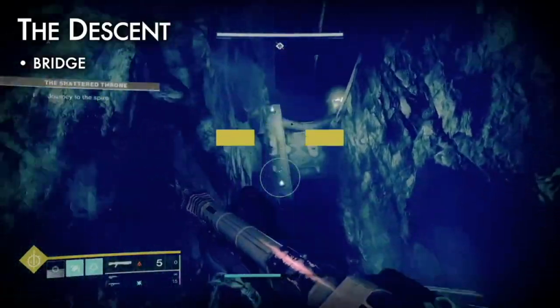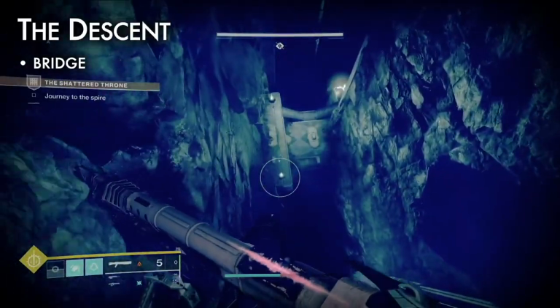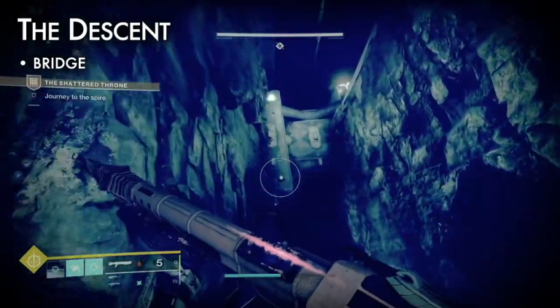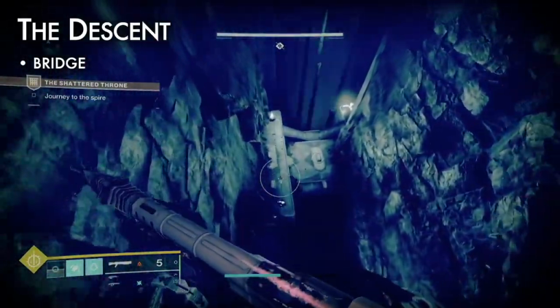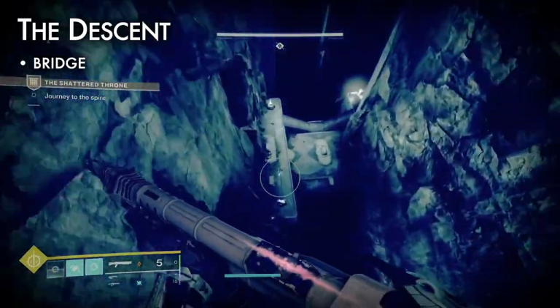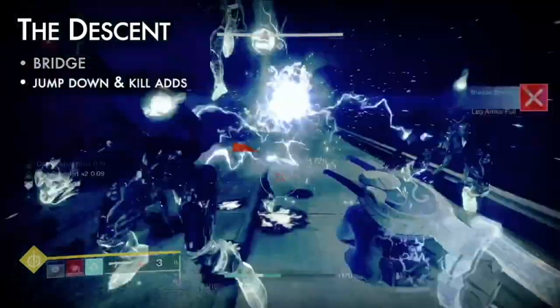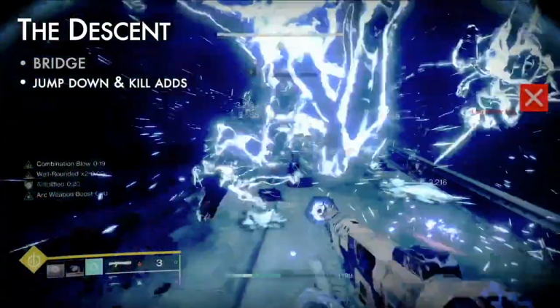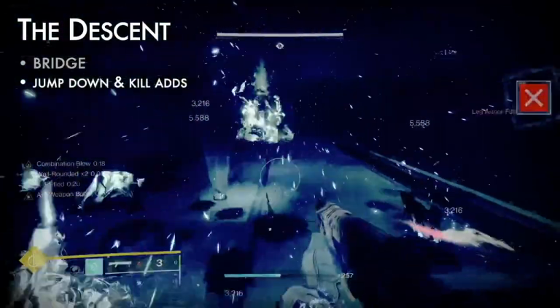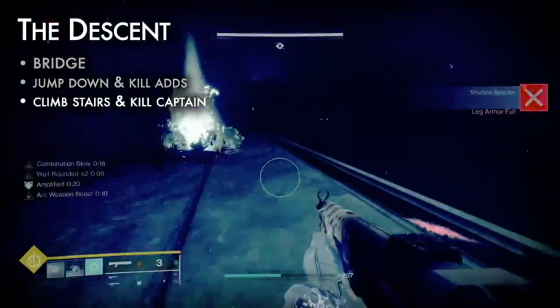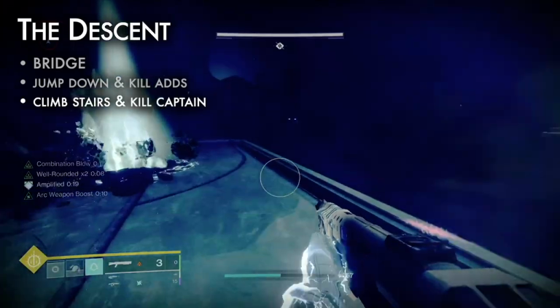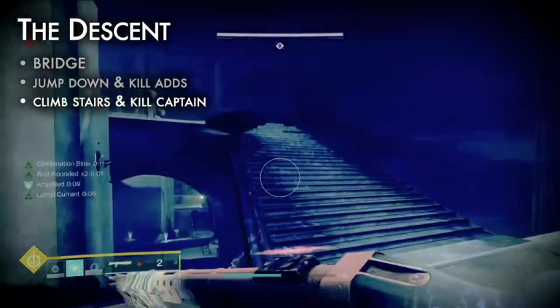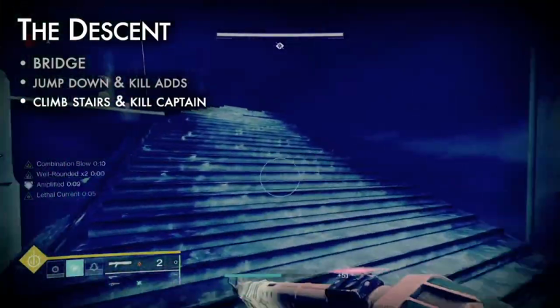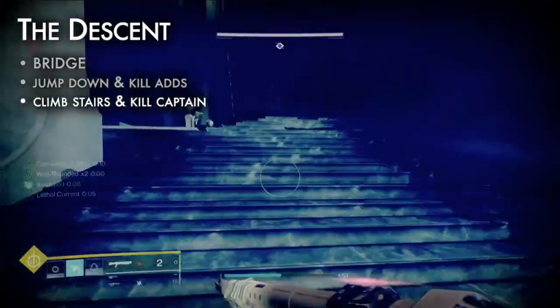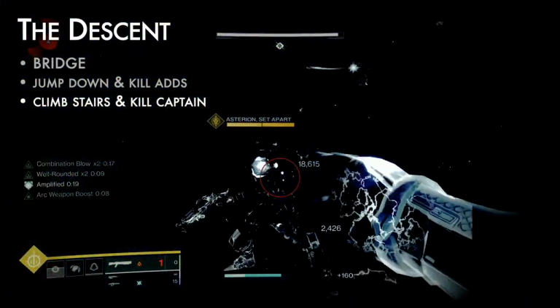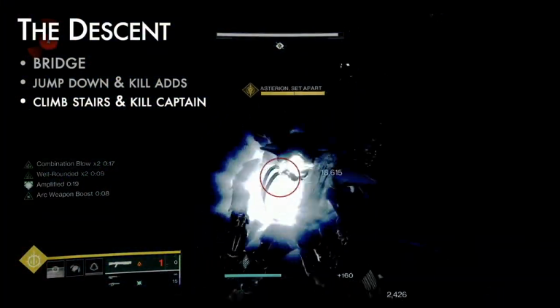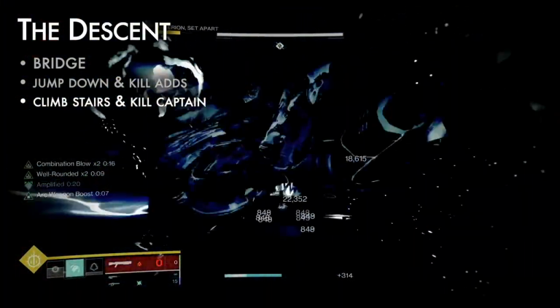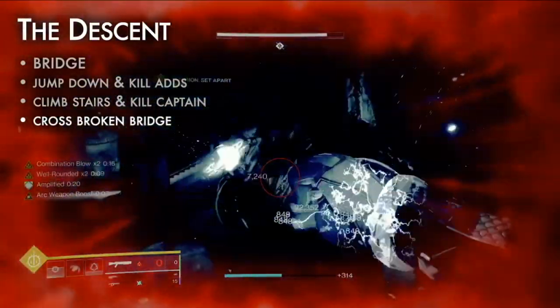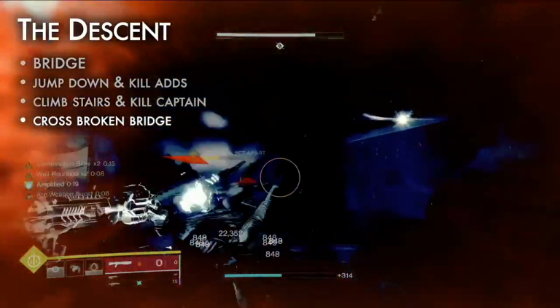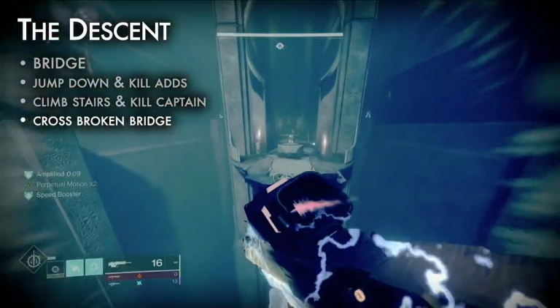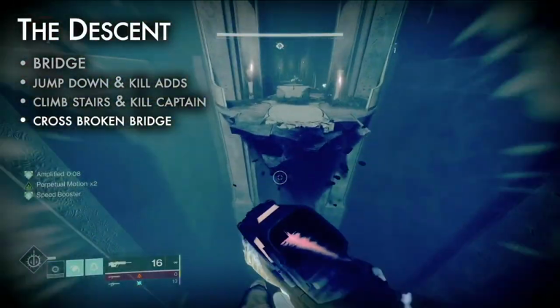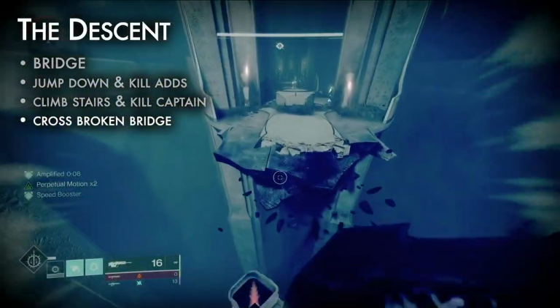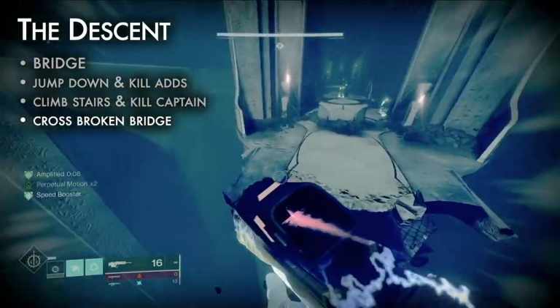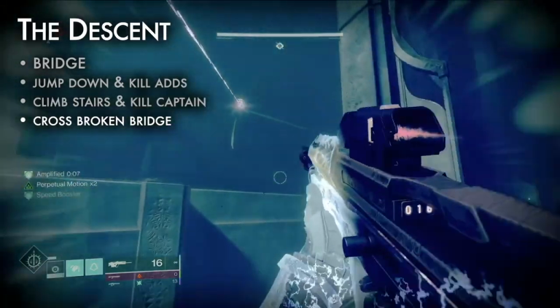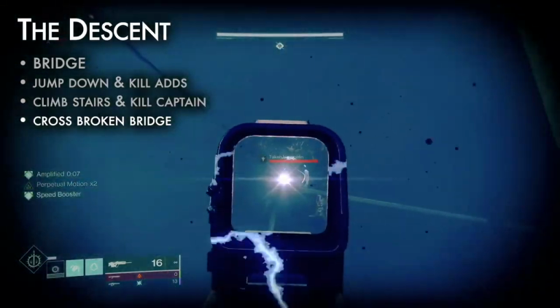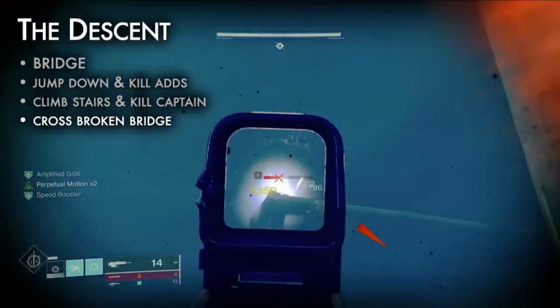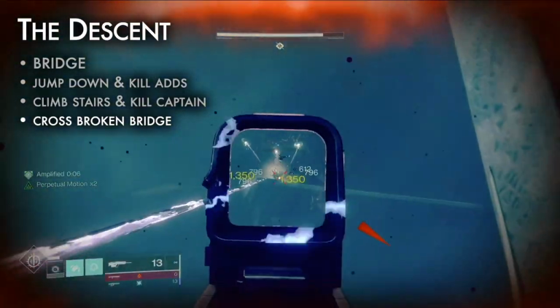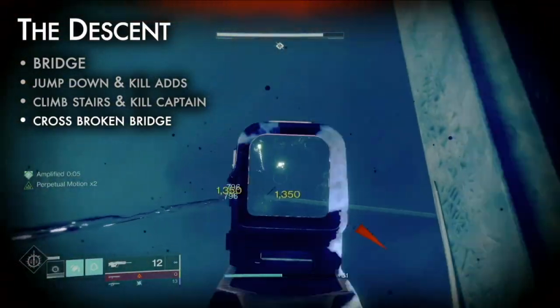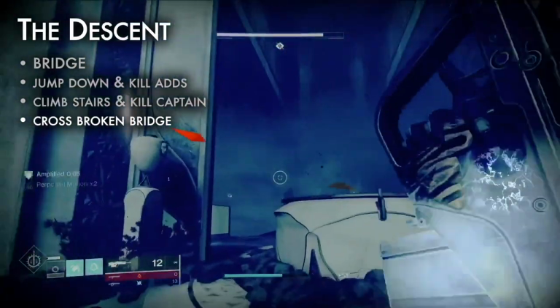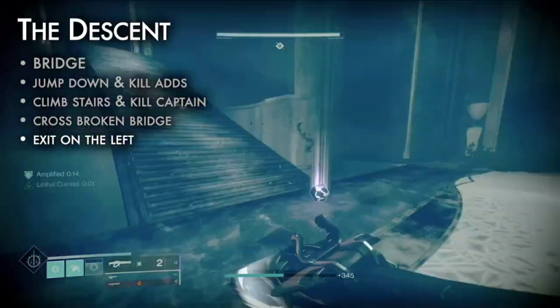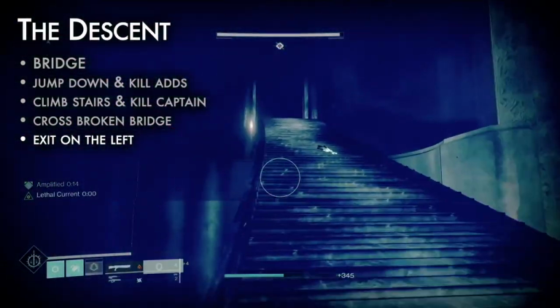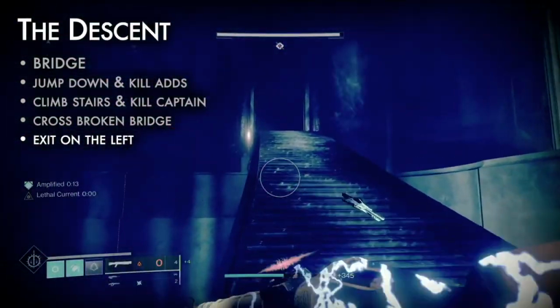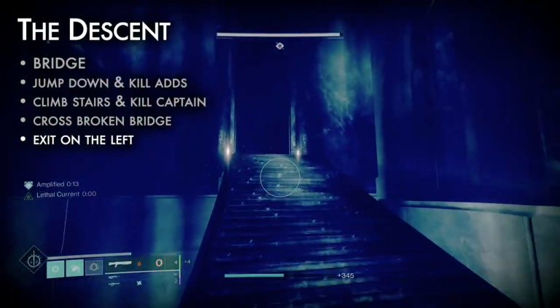The Descent is a series of halls before the next encounter. Jump down, kill ads, and climb the stairs. At the top, kill the Yellow Bar Taken Captain to open the door. Cross the Broken Bridge by killing snipers and using the side ledges — don't underestimate the damage these enemies can put out. Climb the left side stairs at the end to proceed.